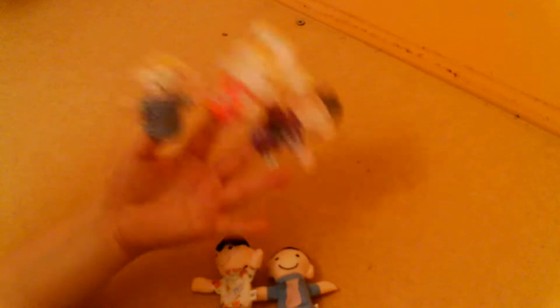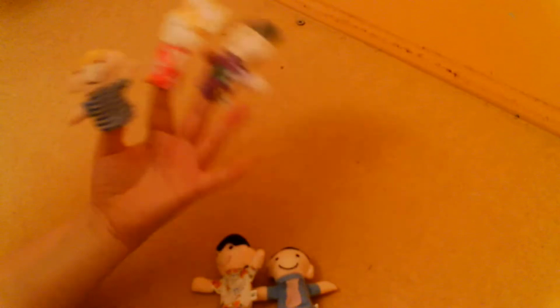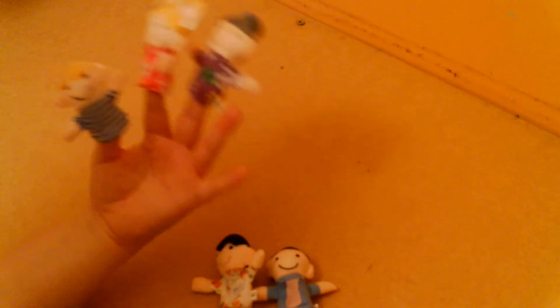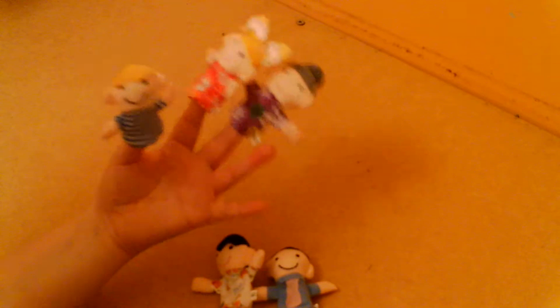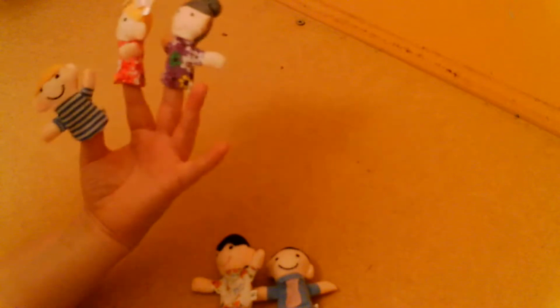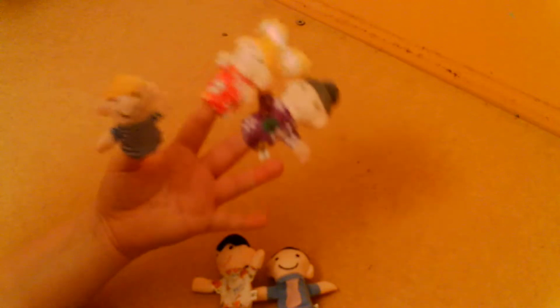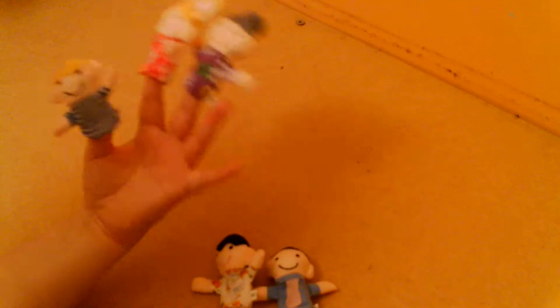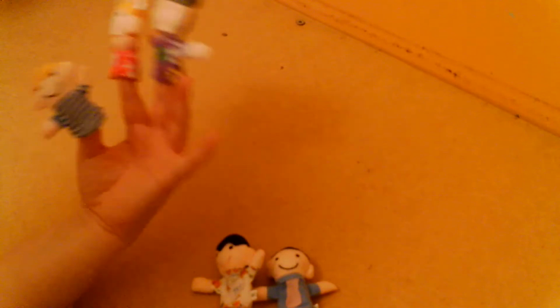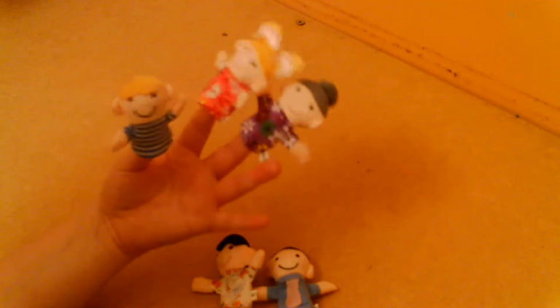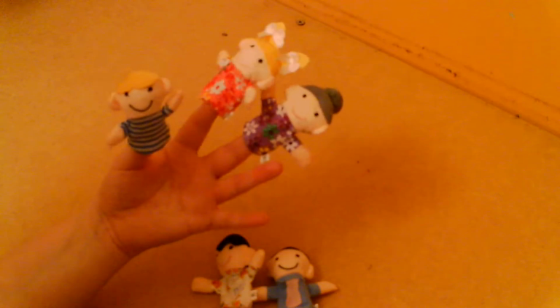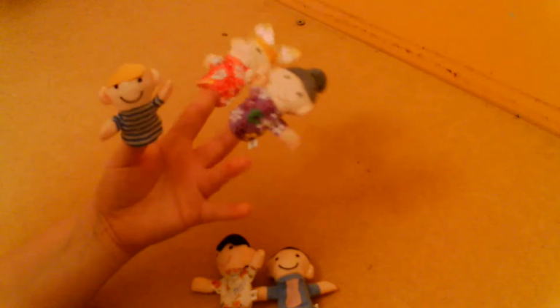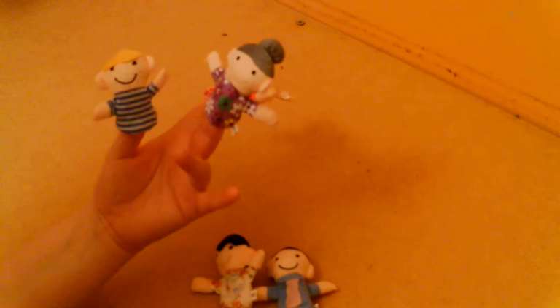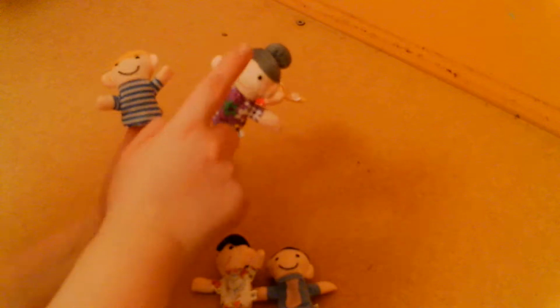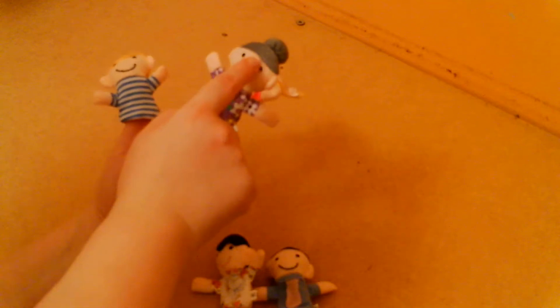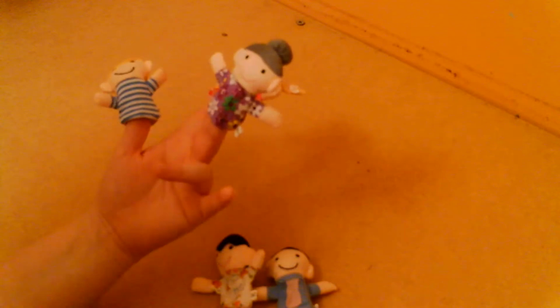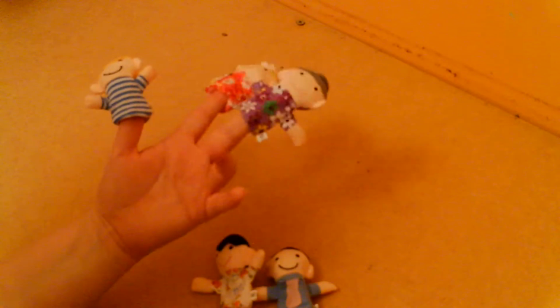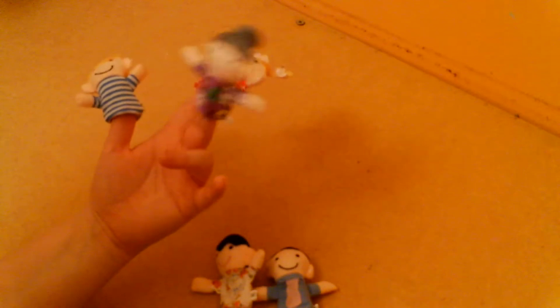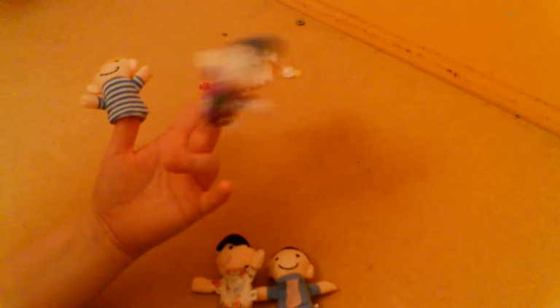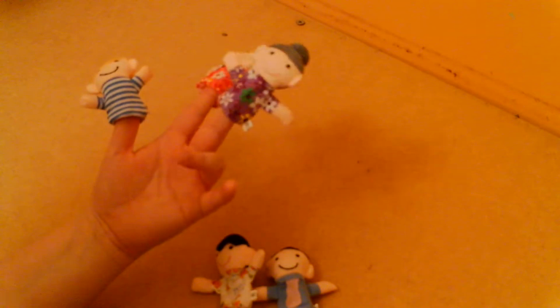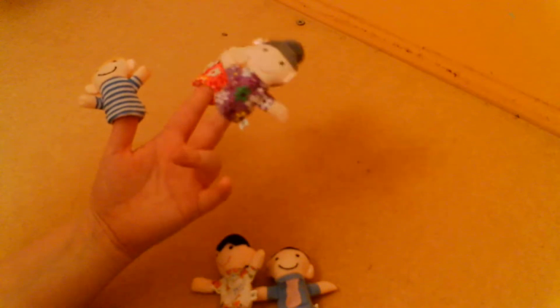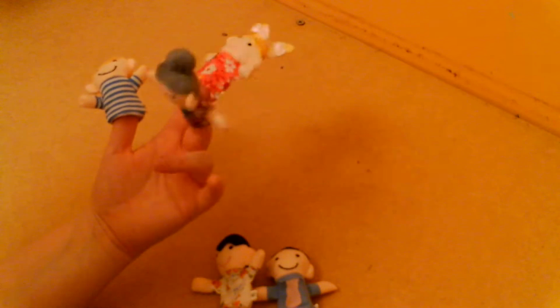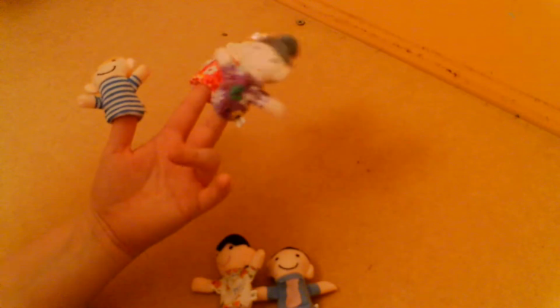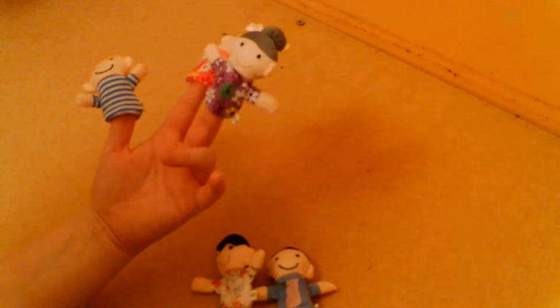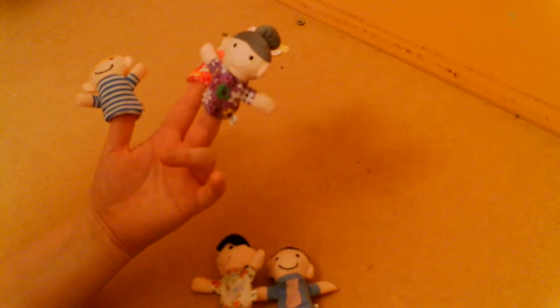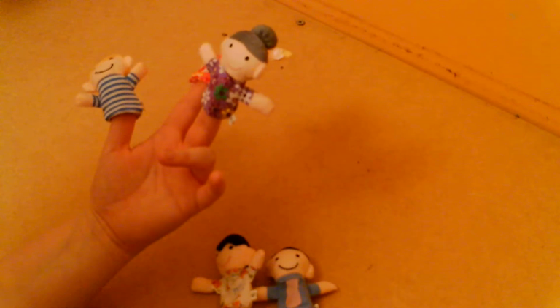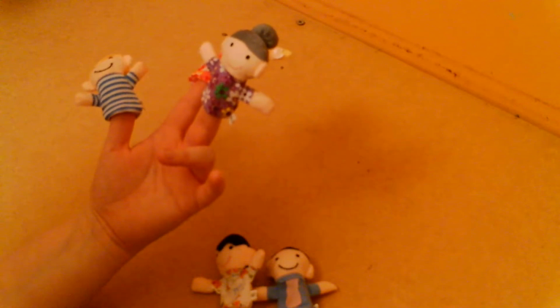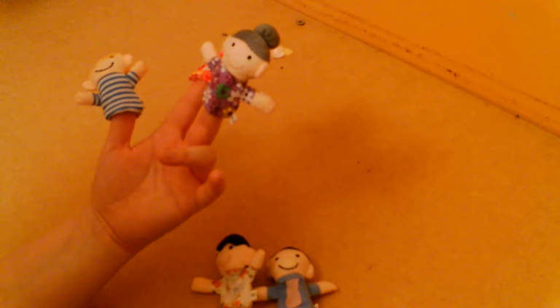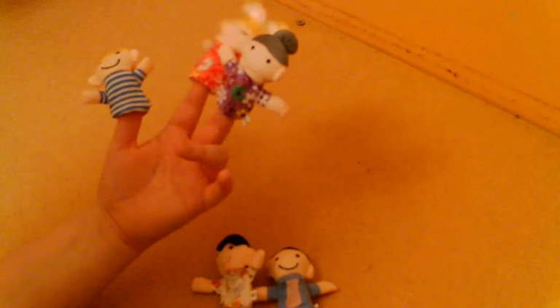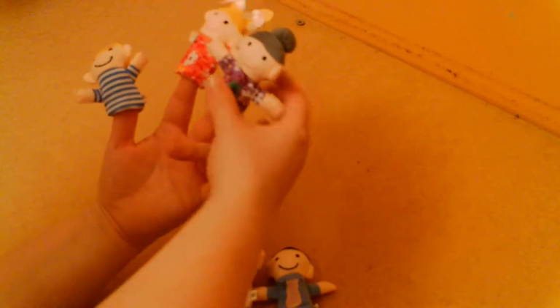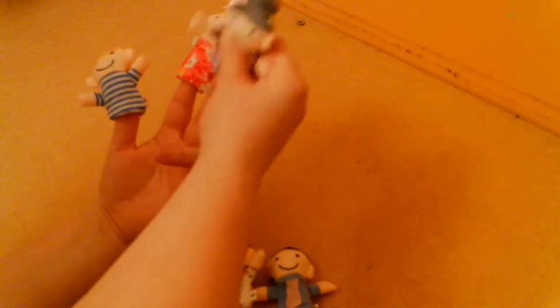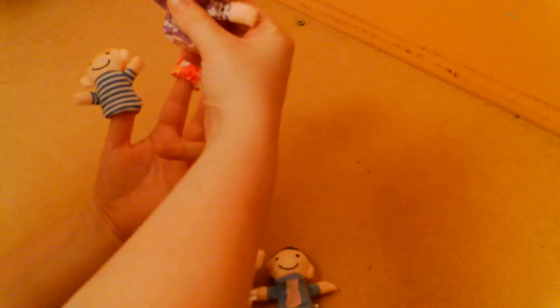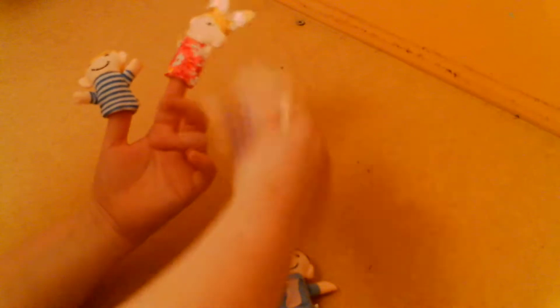Grandma finger, grandma finger, where are you? Here I am, here I am, how do you do? Grandma finger.